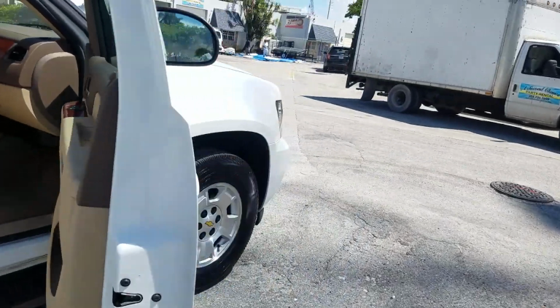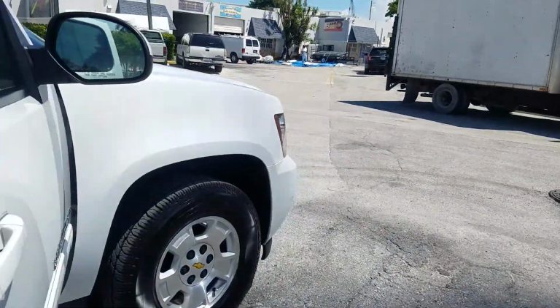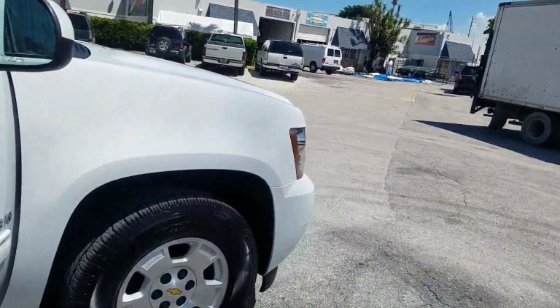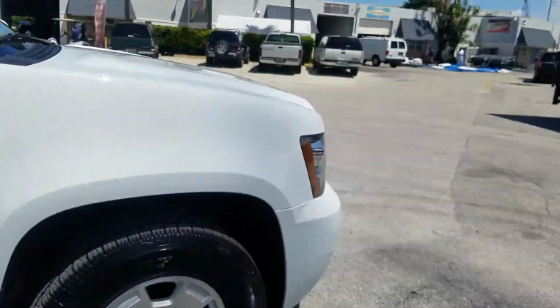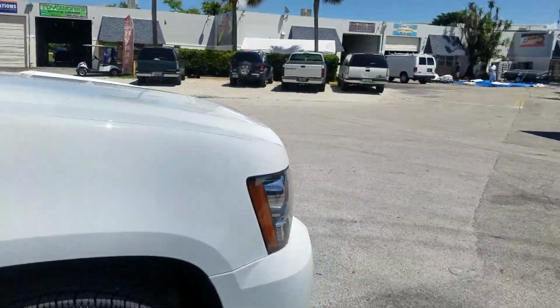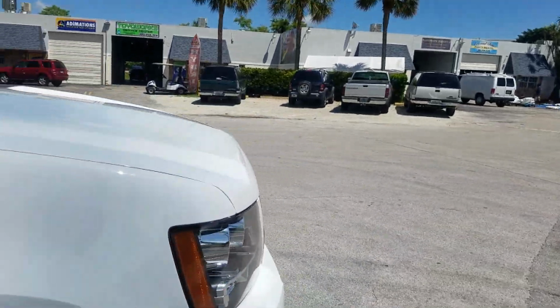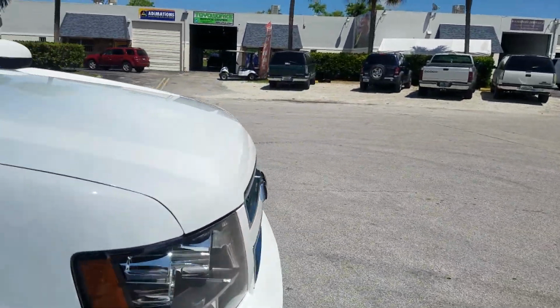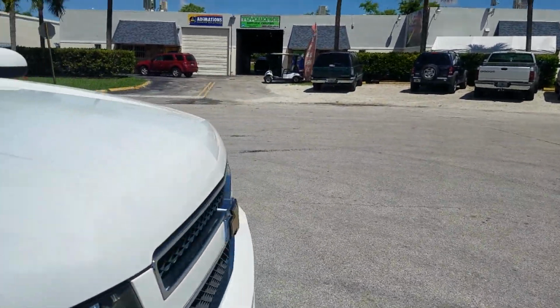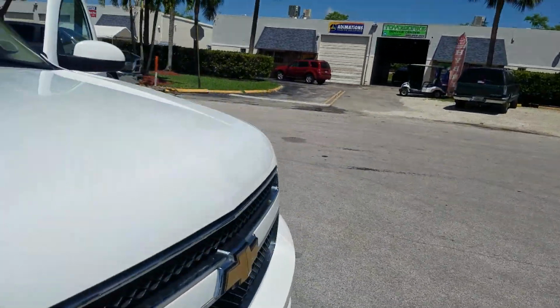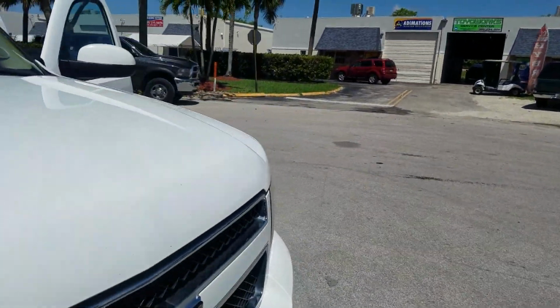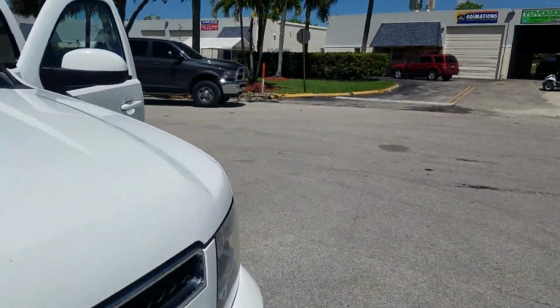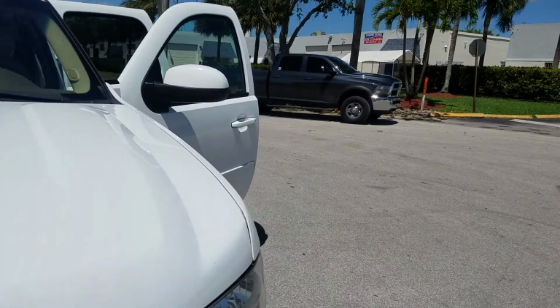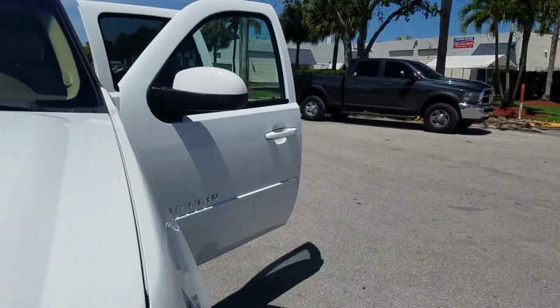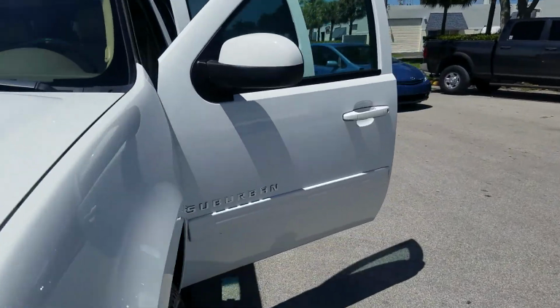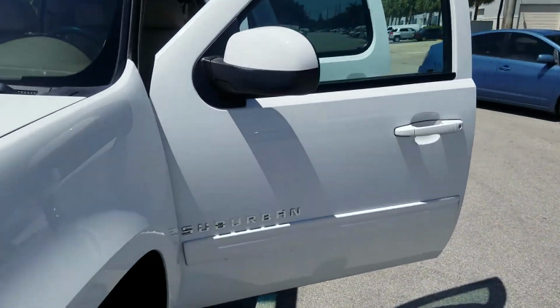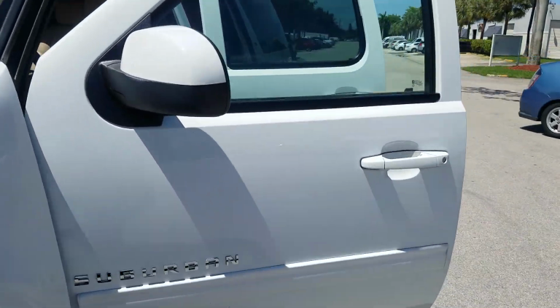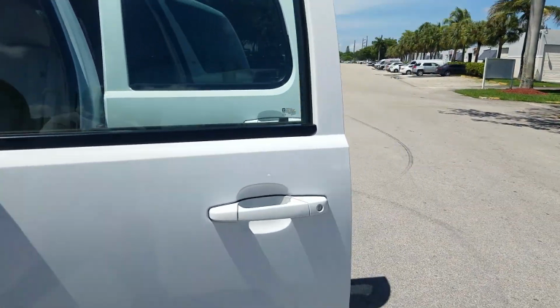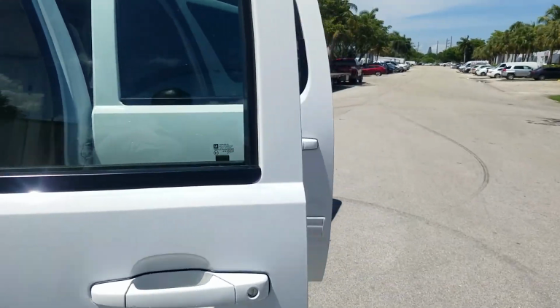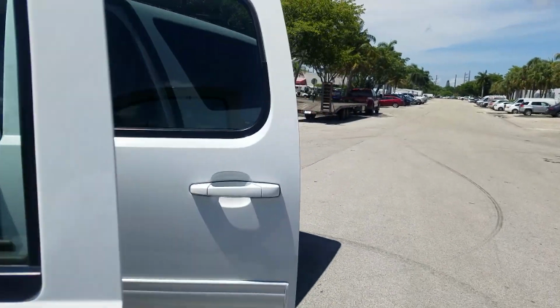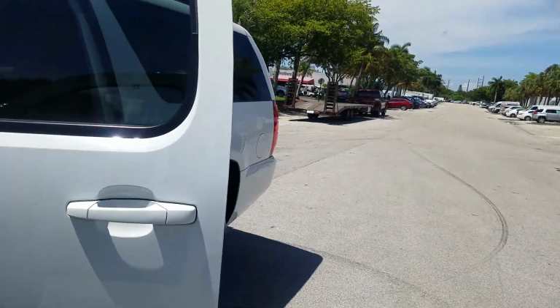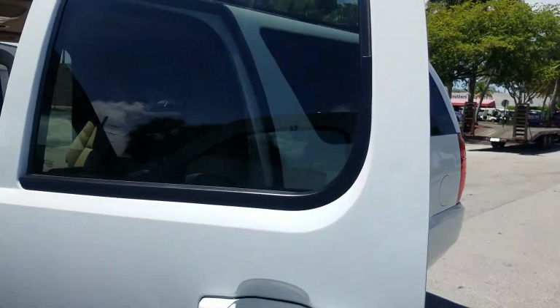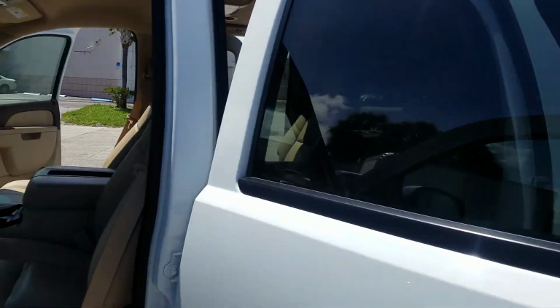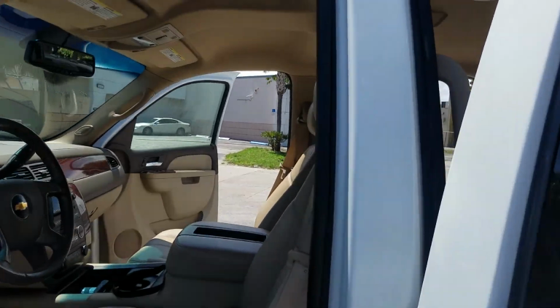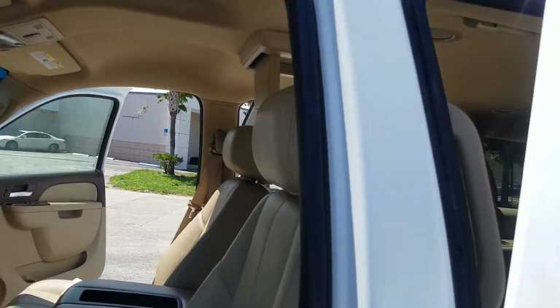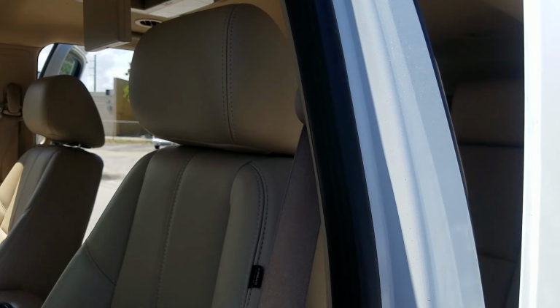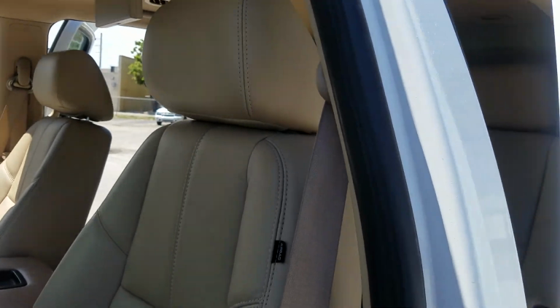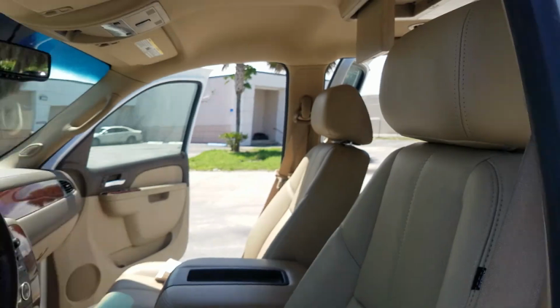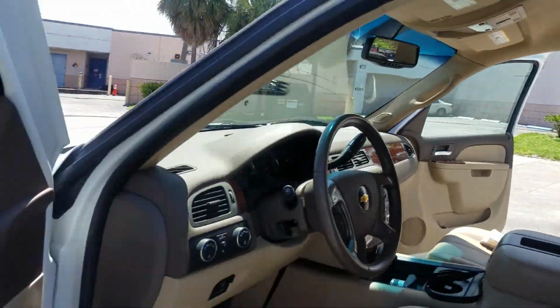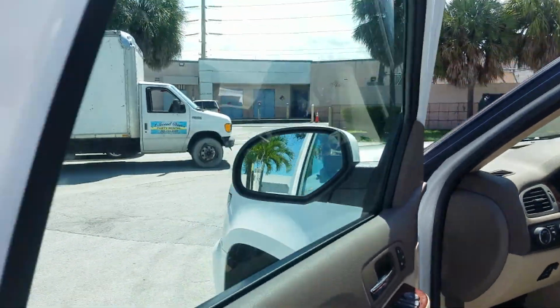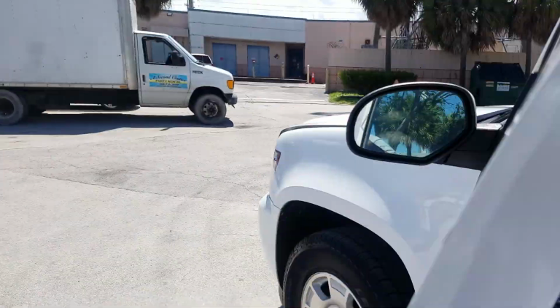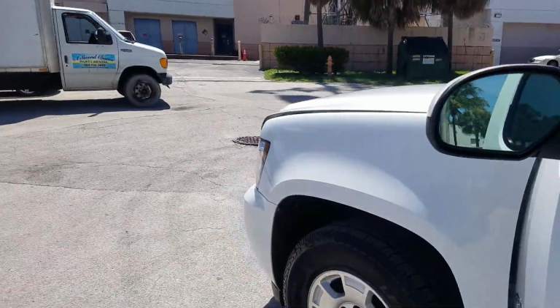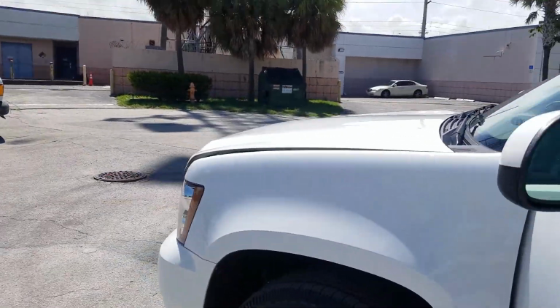We're going to pop the hood. For all my northeast customers who have purchased from me or plan to in the near future, I'll show you underneath the hood. It's a rust-free vehicle, so when you take it to your state, don't worry about rust — because there is none.